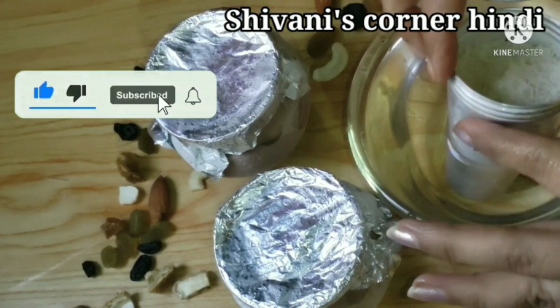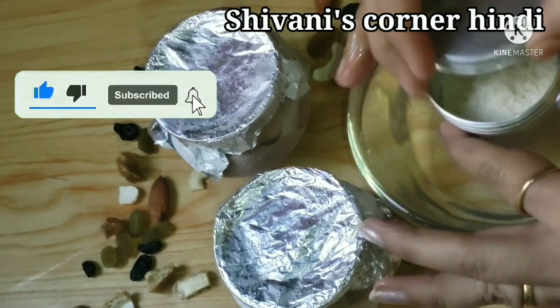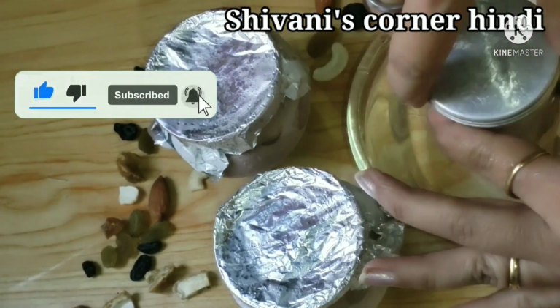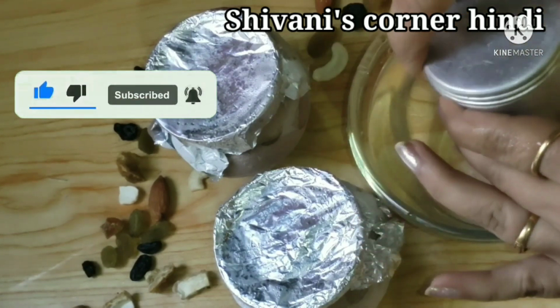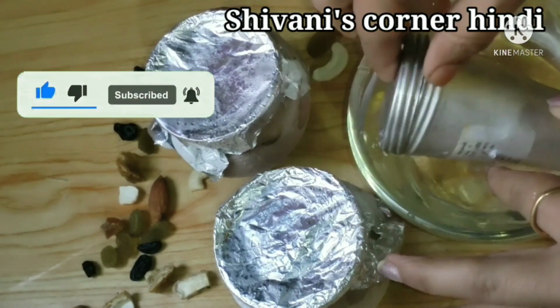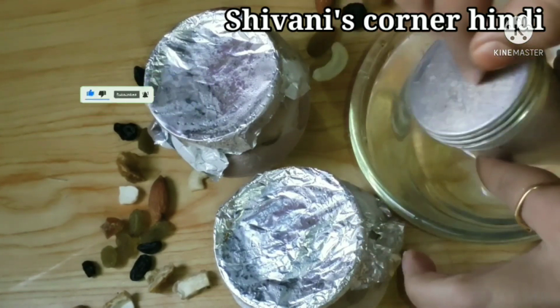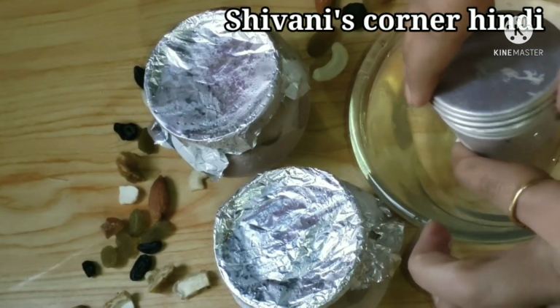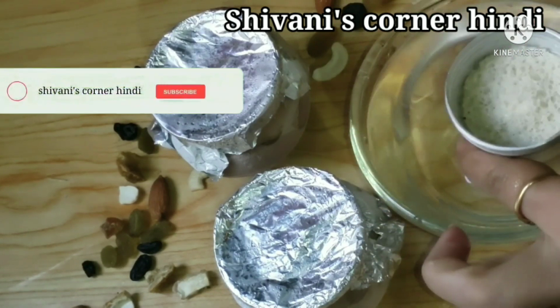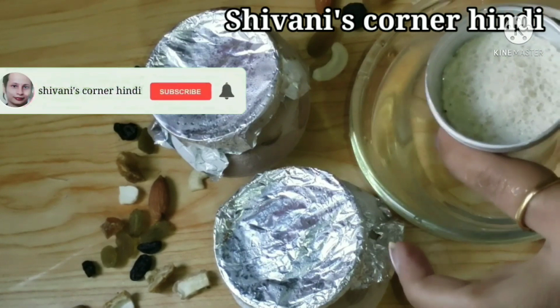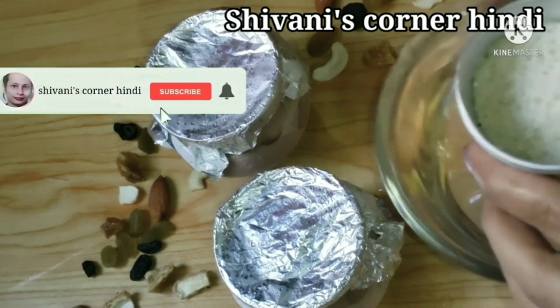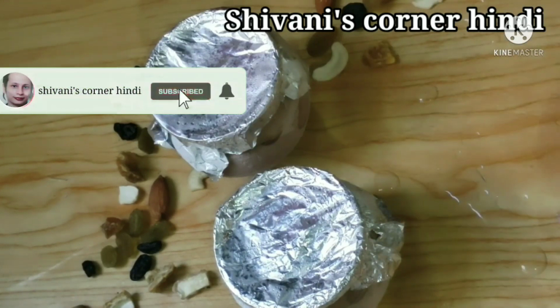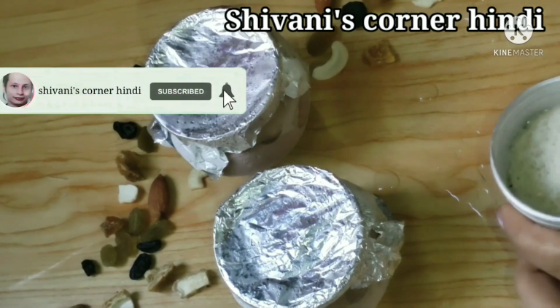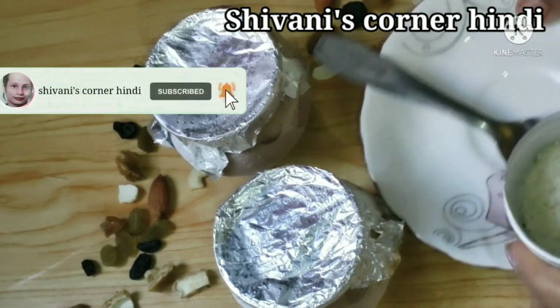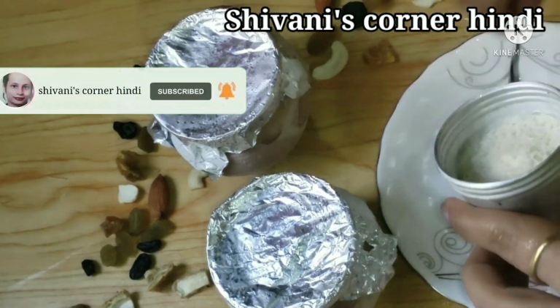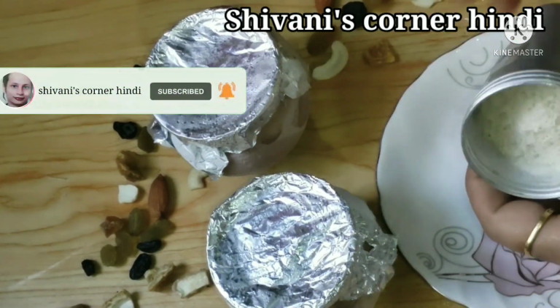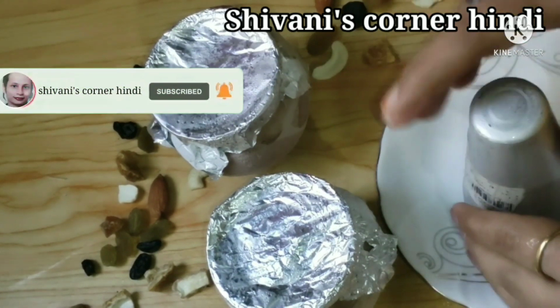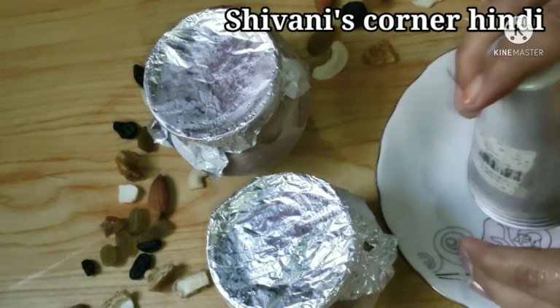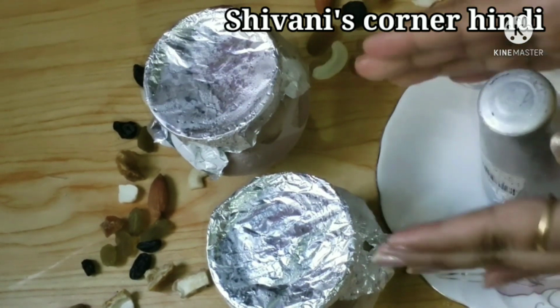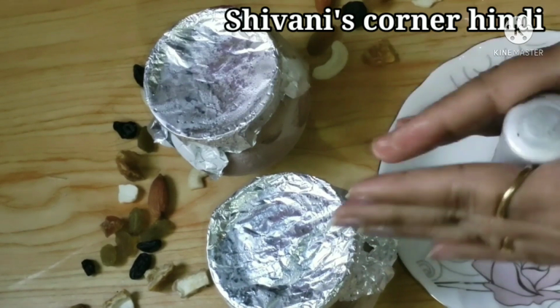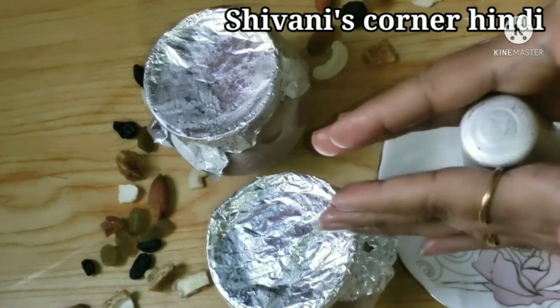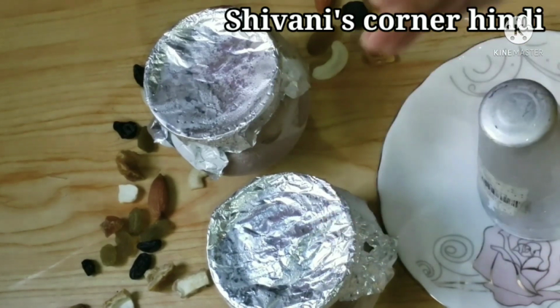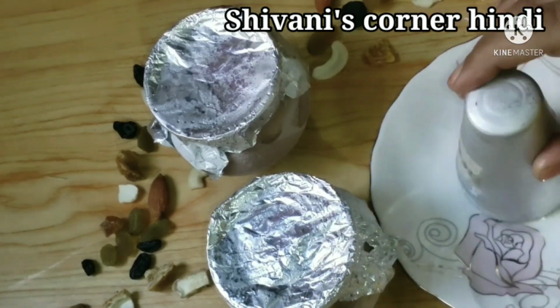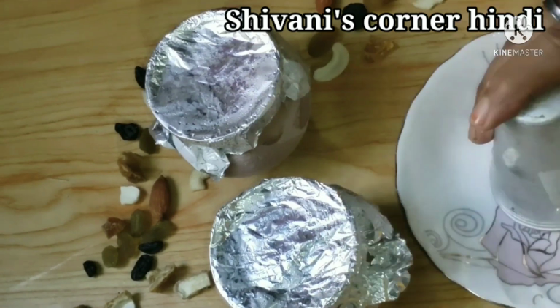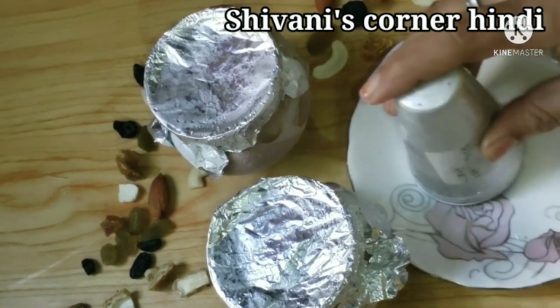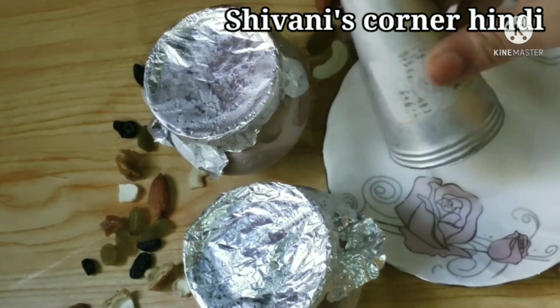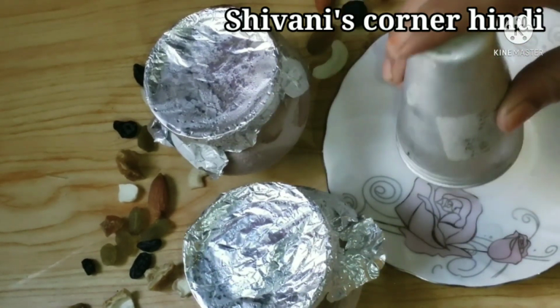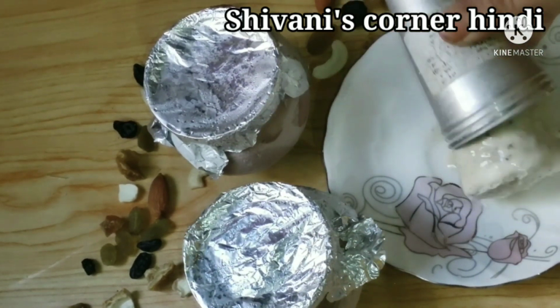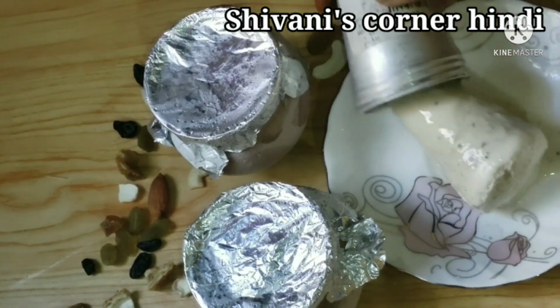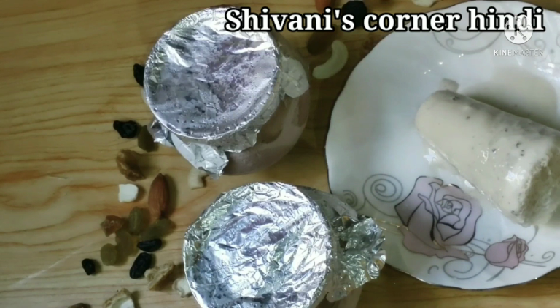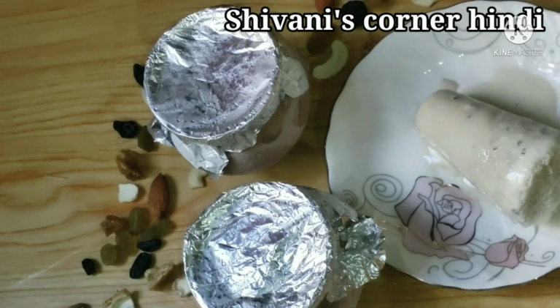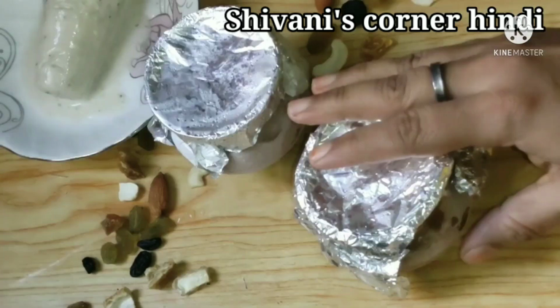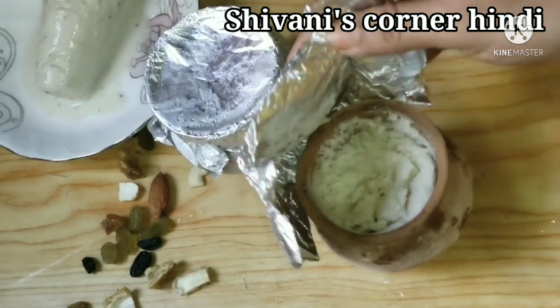We have made kulfi in our house. If you are new to my channel, please subscribe and press the bell icon so that whenever I upload a new video you will get notifications.